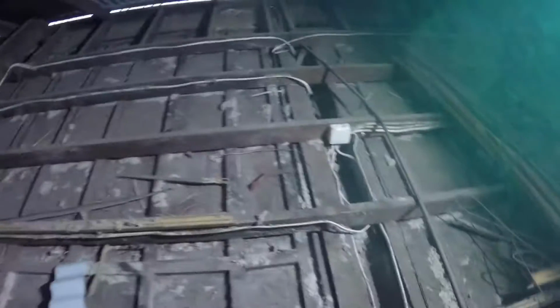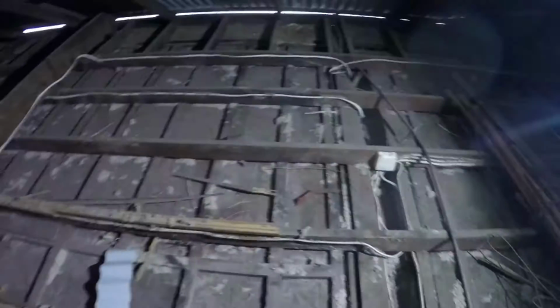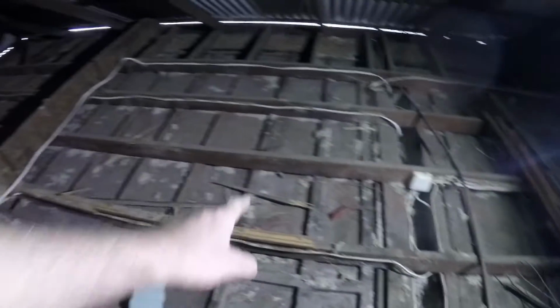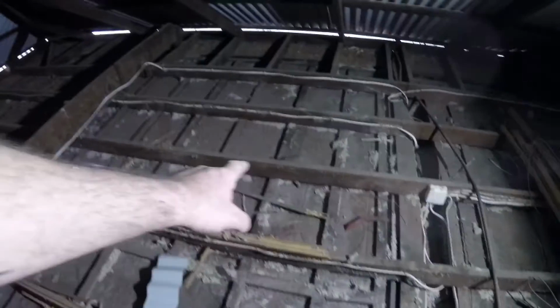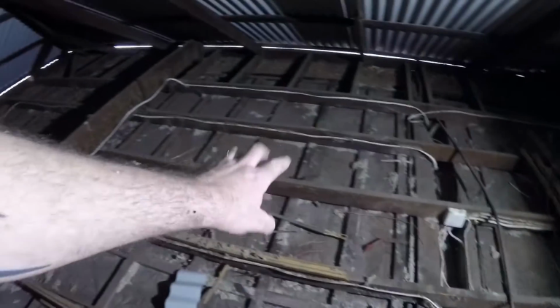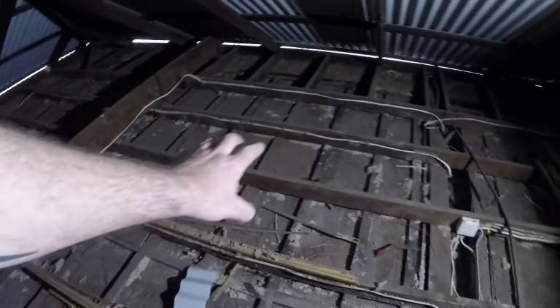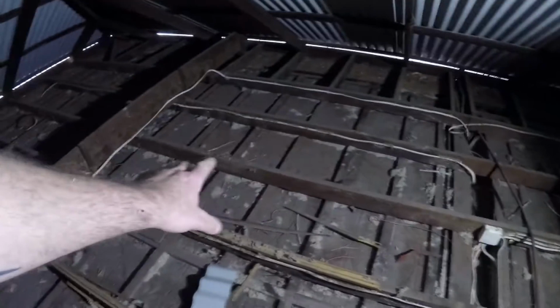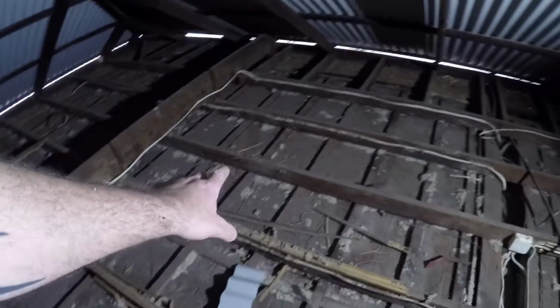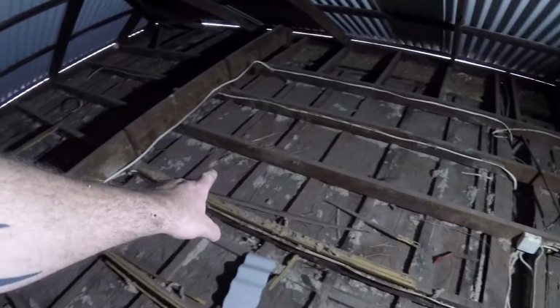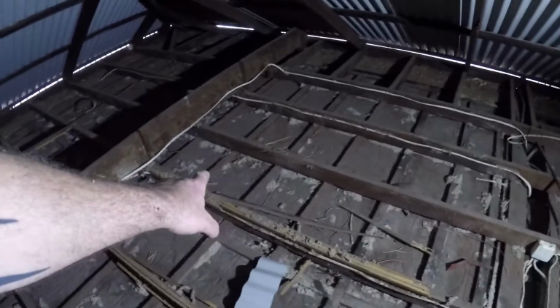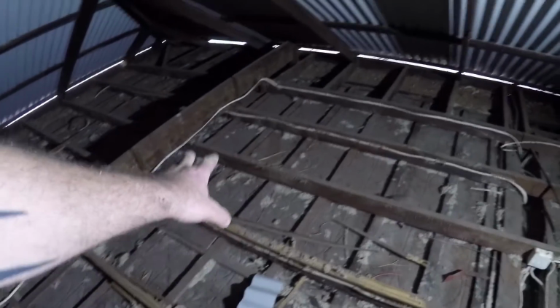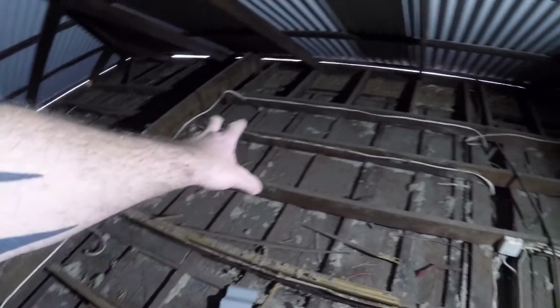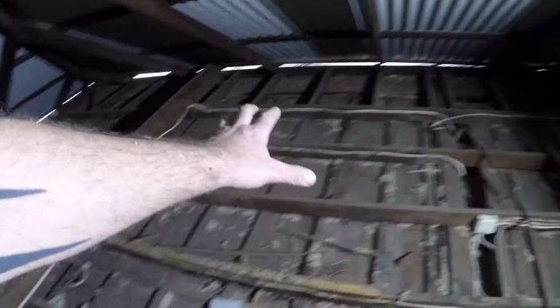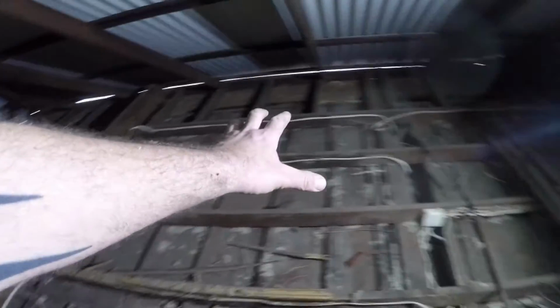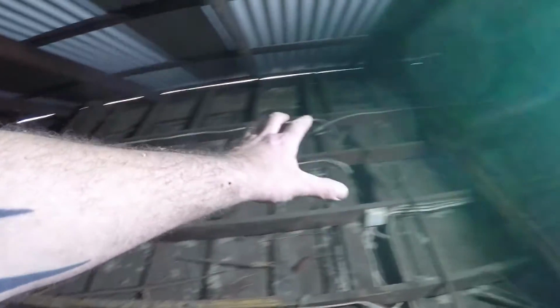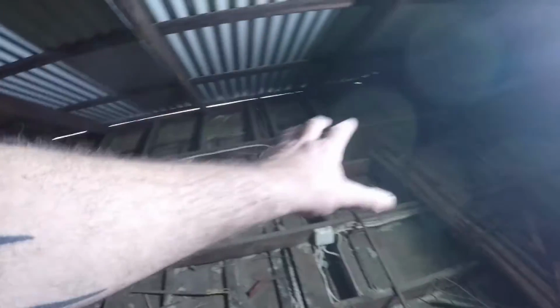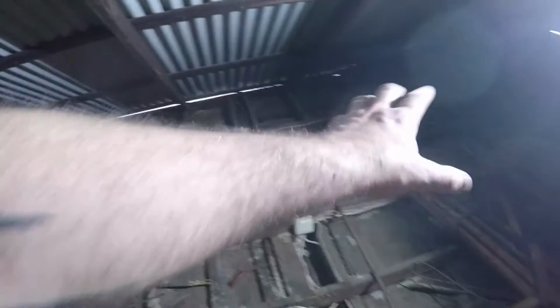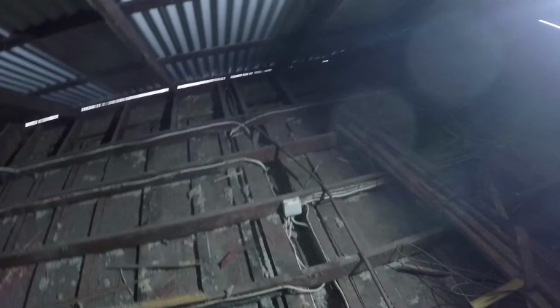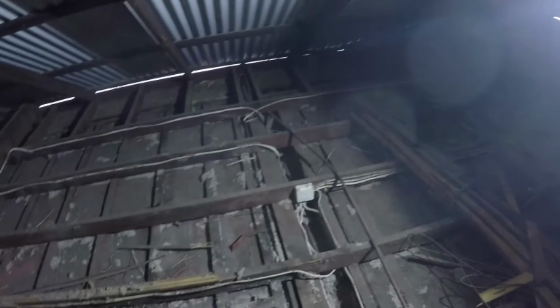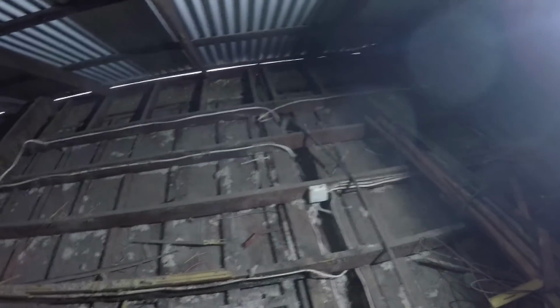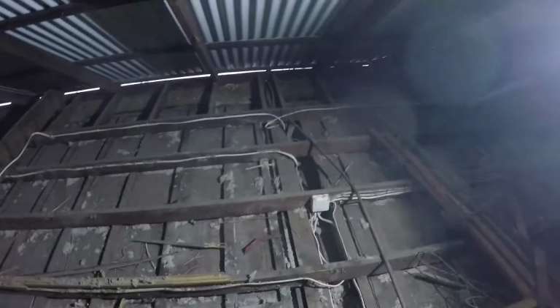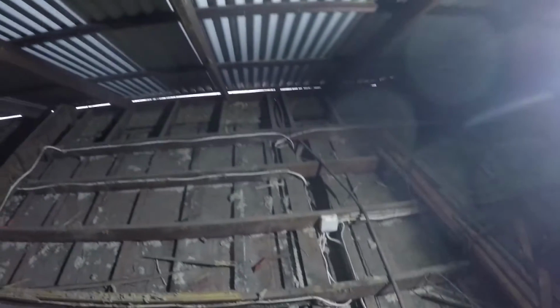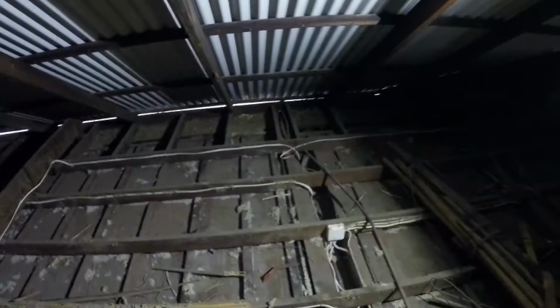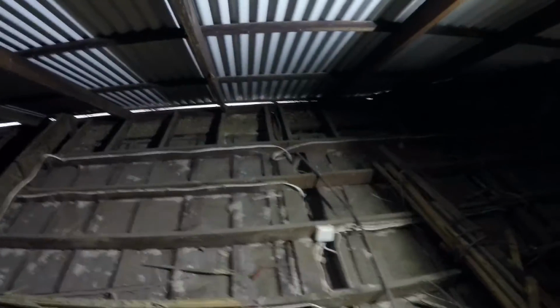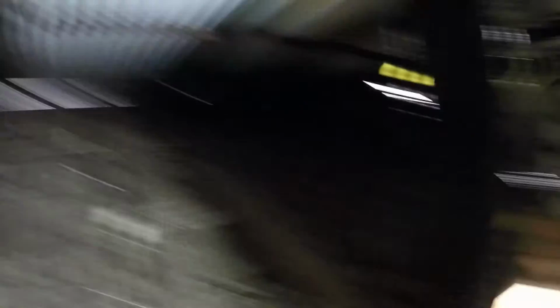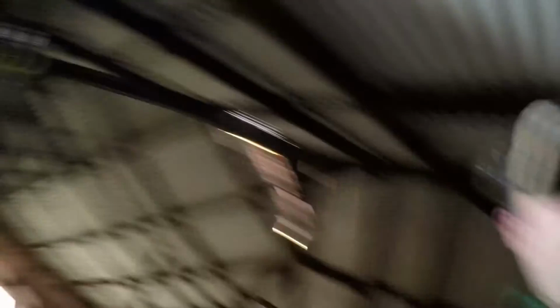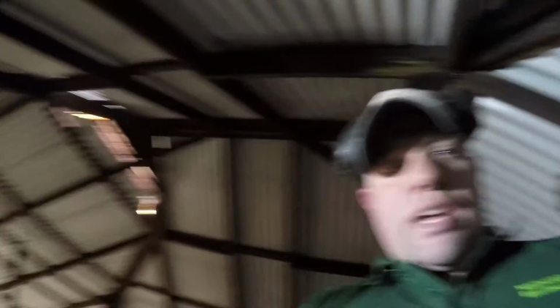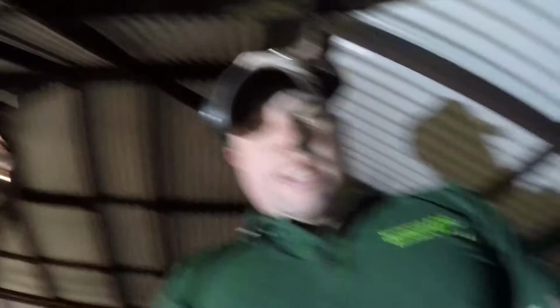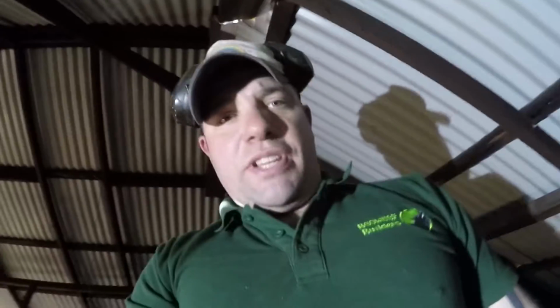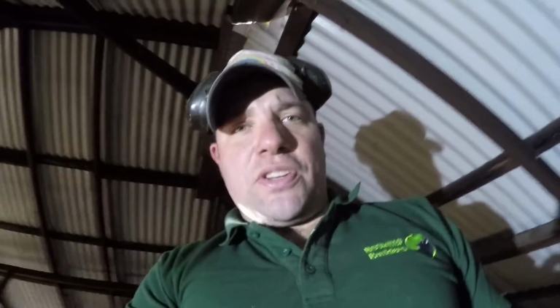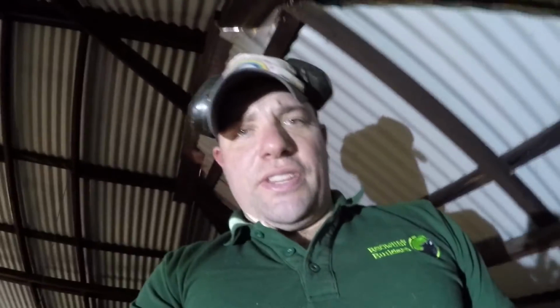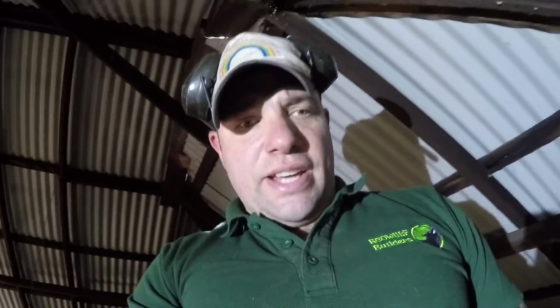We don't really use pressed metal that much these days — it's more of a decorative thing — but here the entire ceiling and cornice system is all pressed metal. Tell you what, somebody special owned this house.